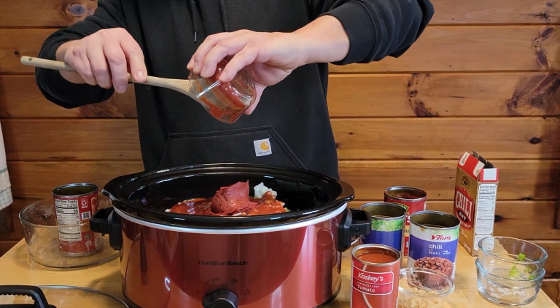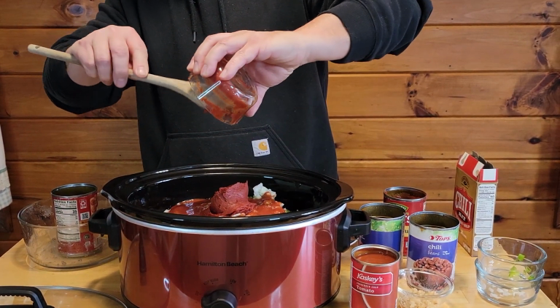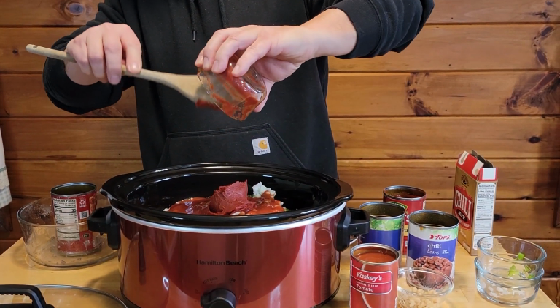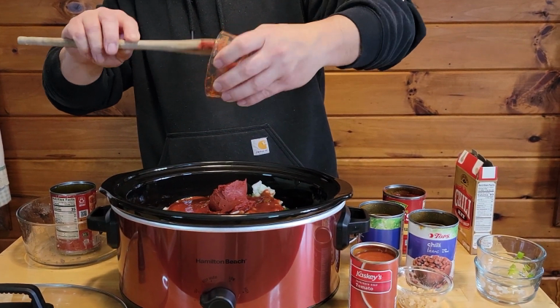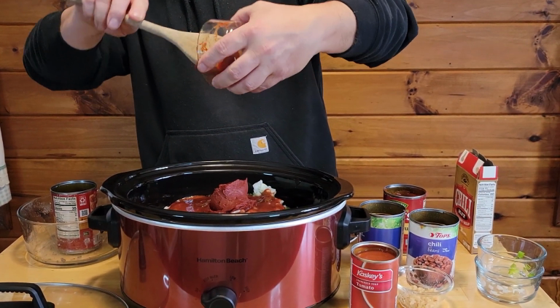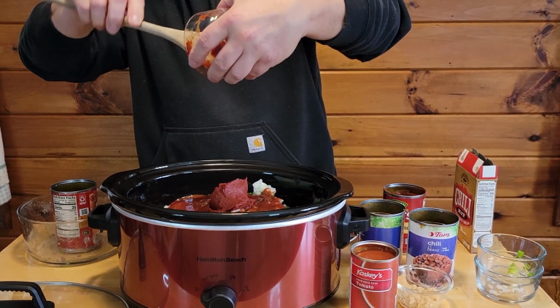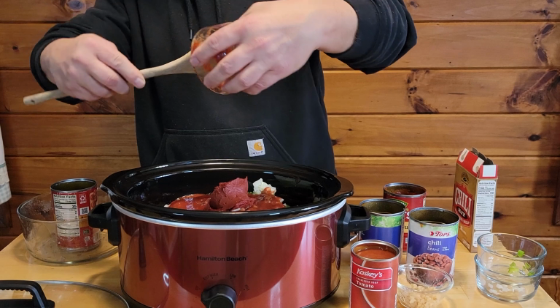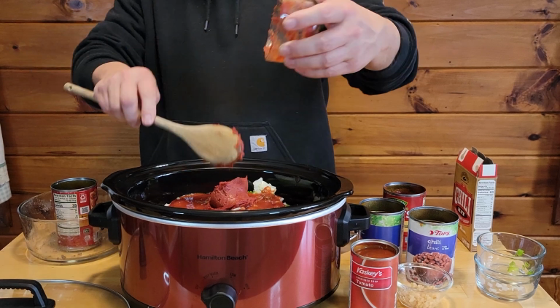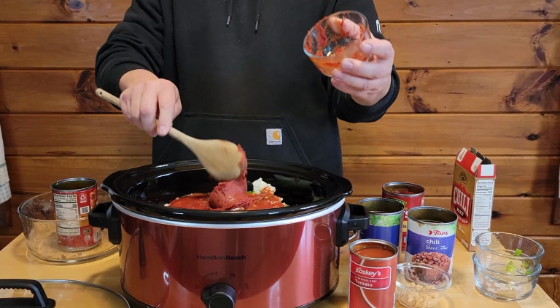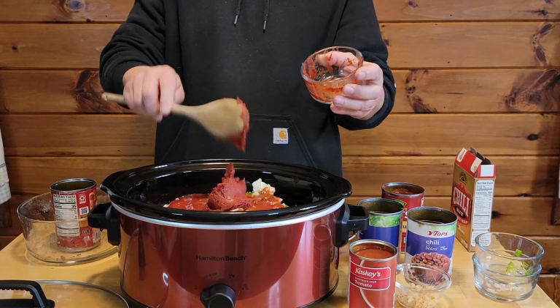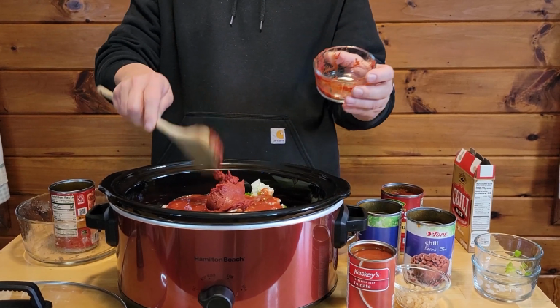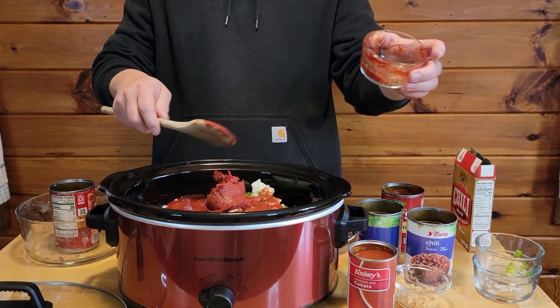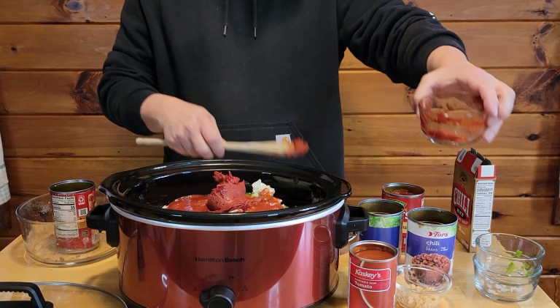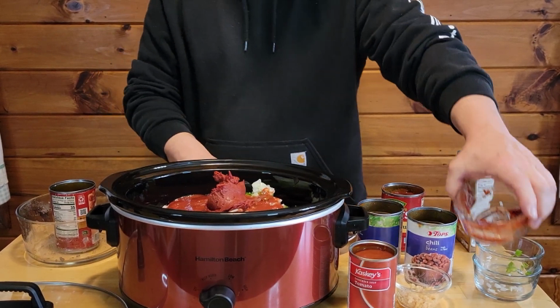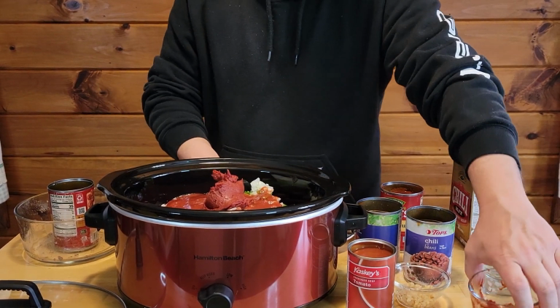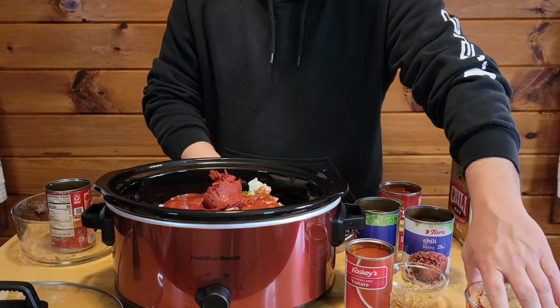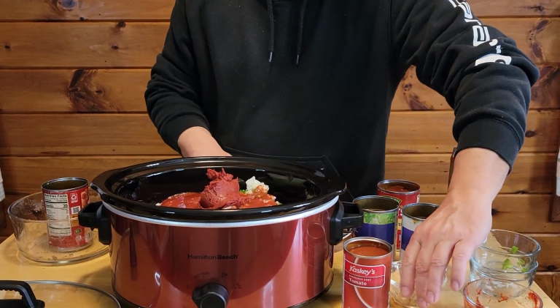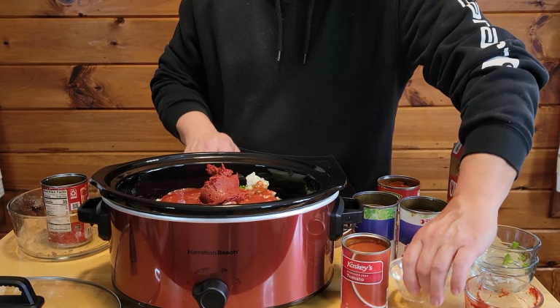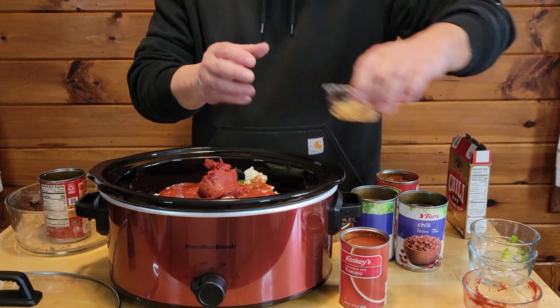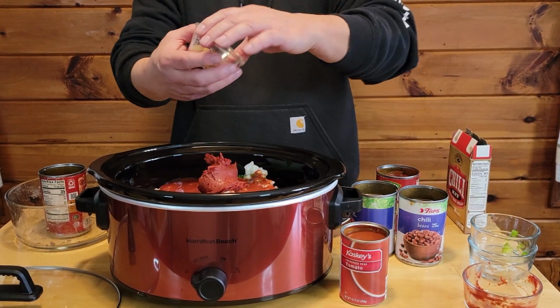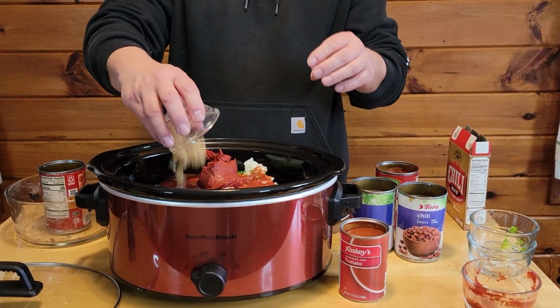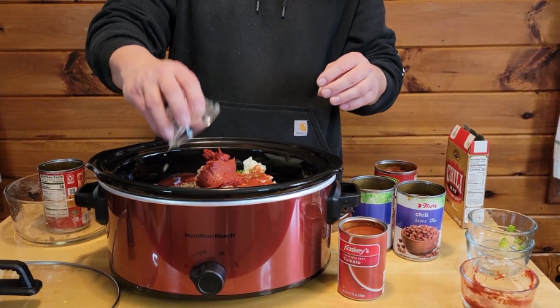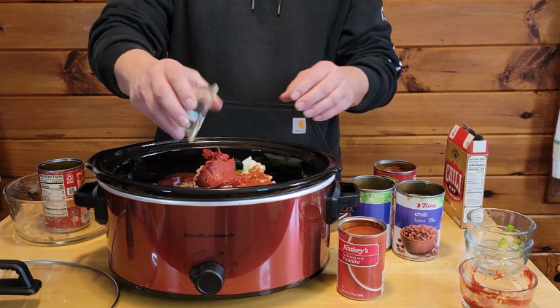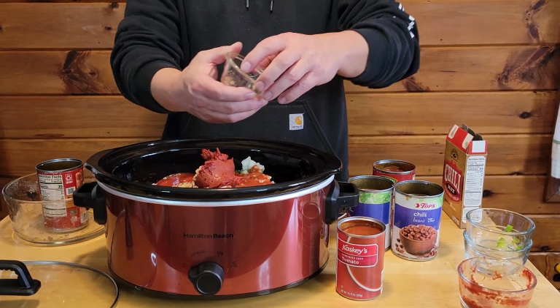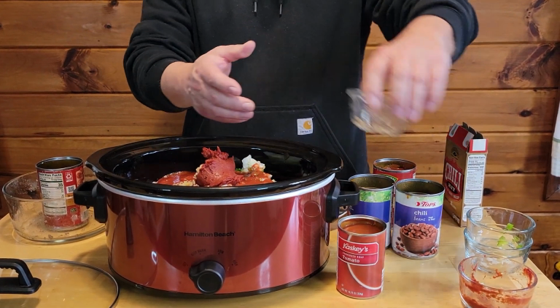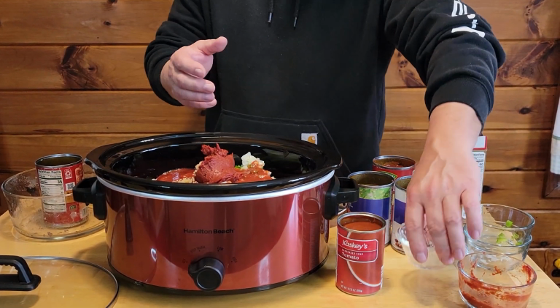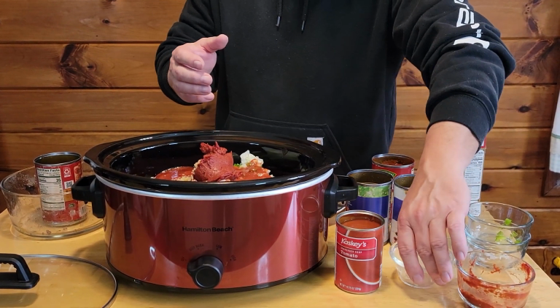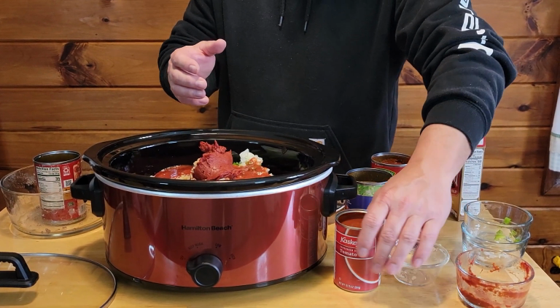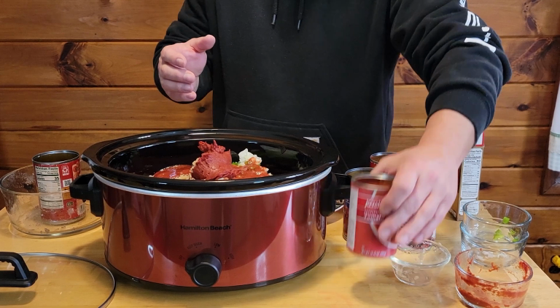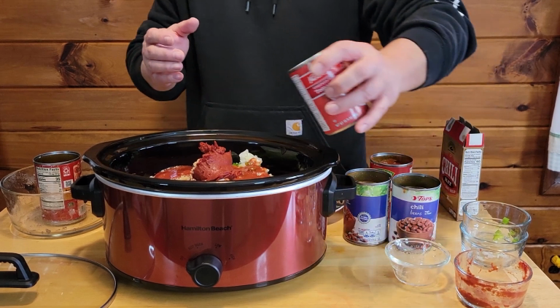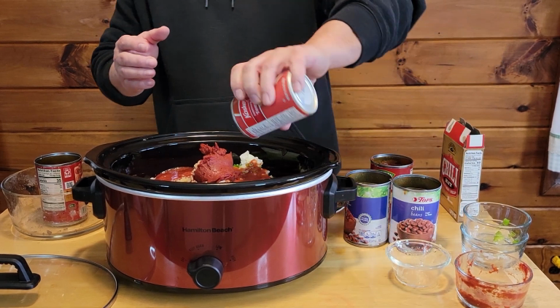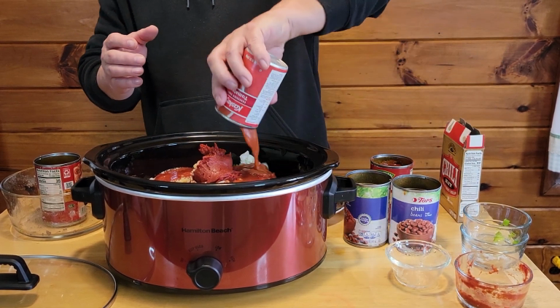Like I said, all the amounts will be listed below. We've got some minced garlic. We've got a can of tomato soup.